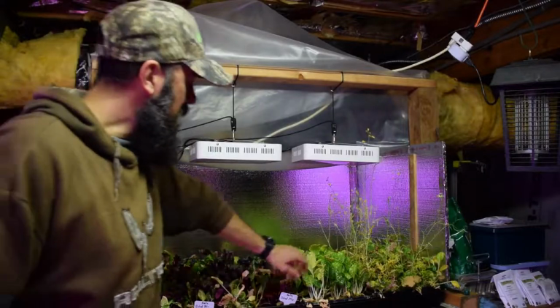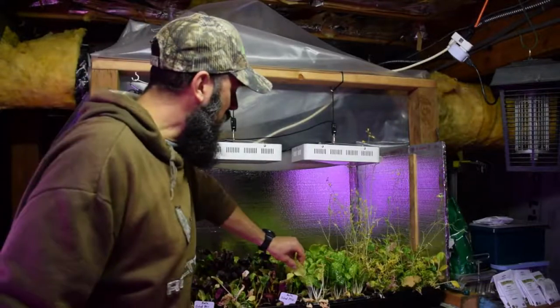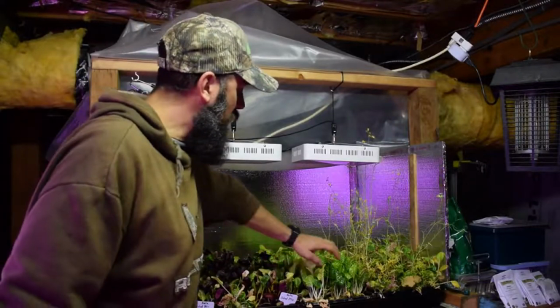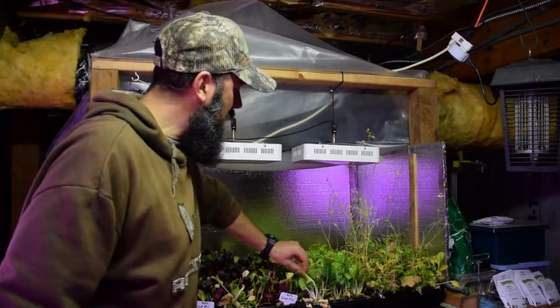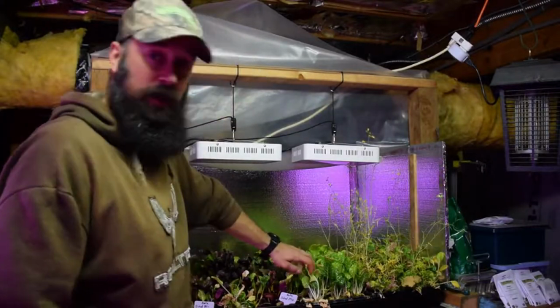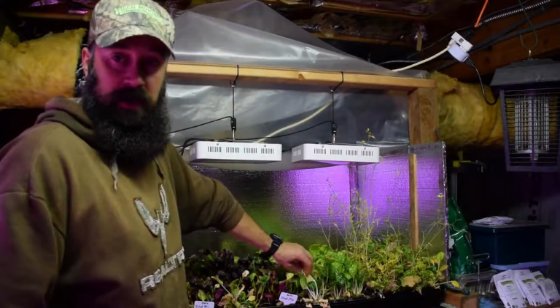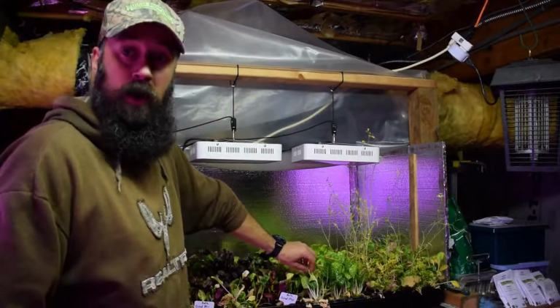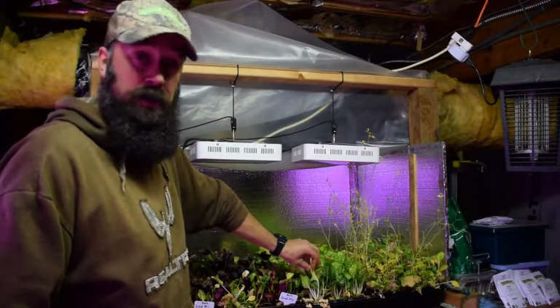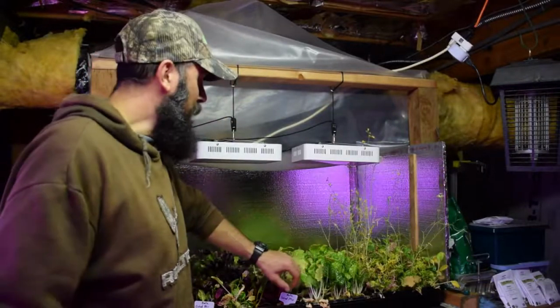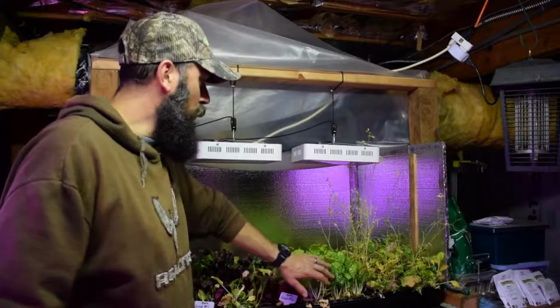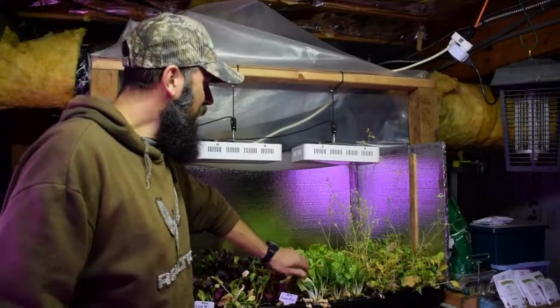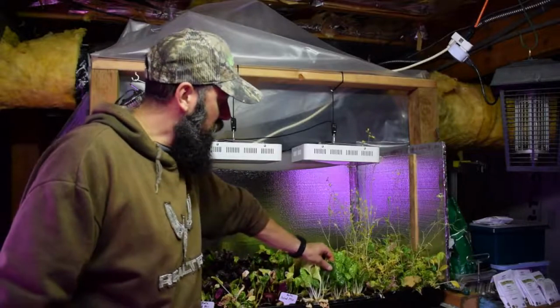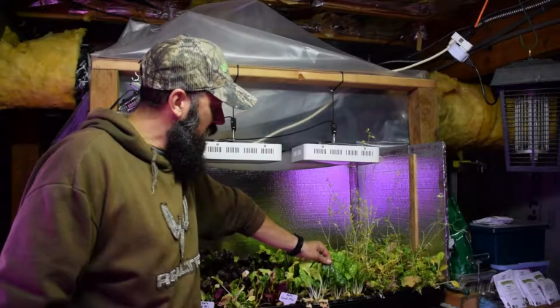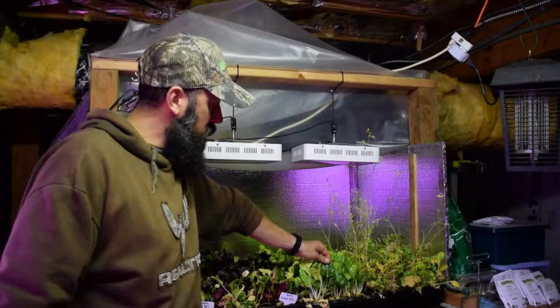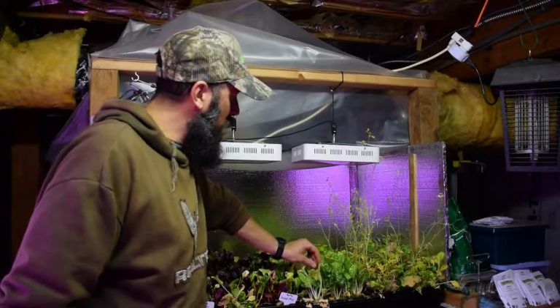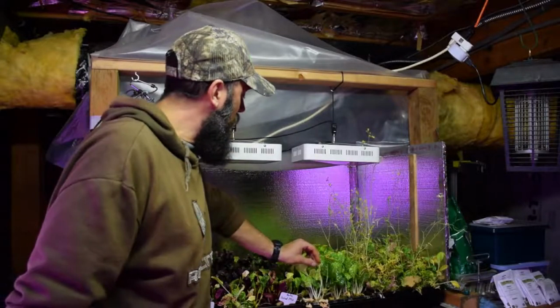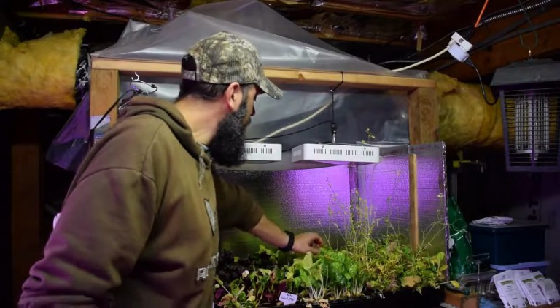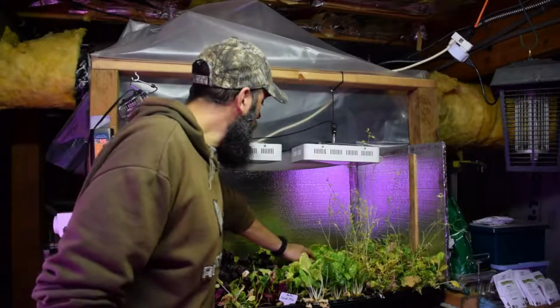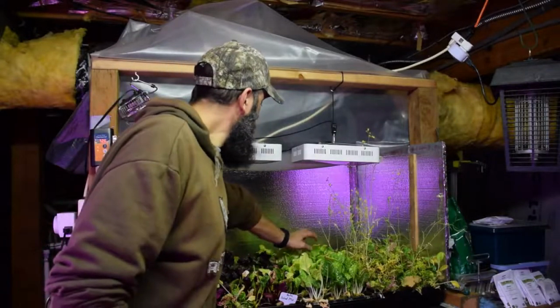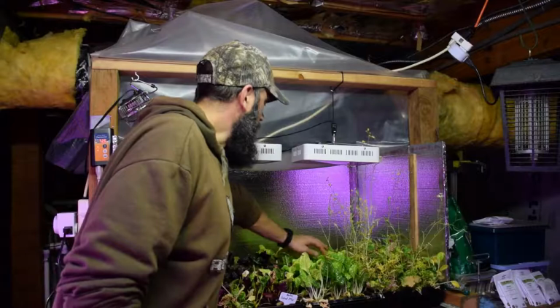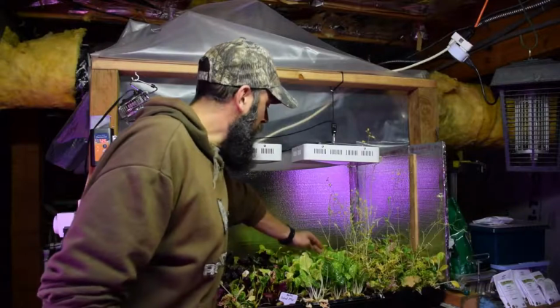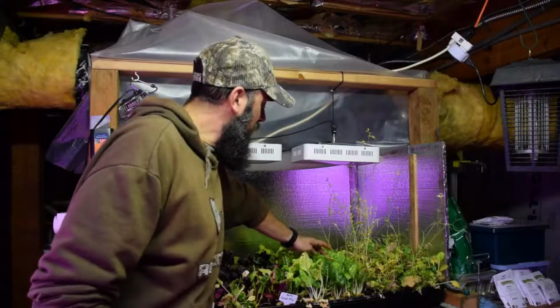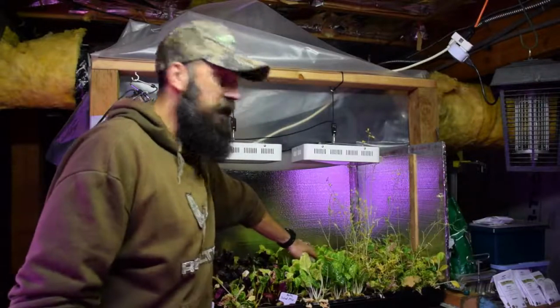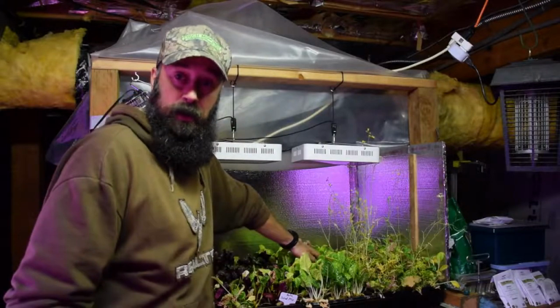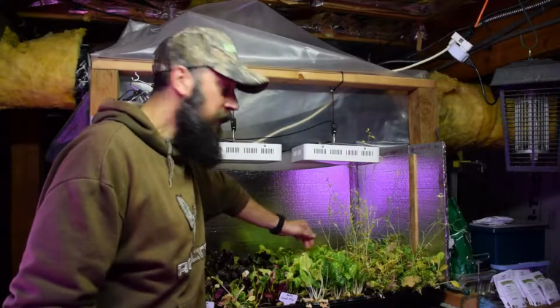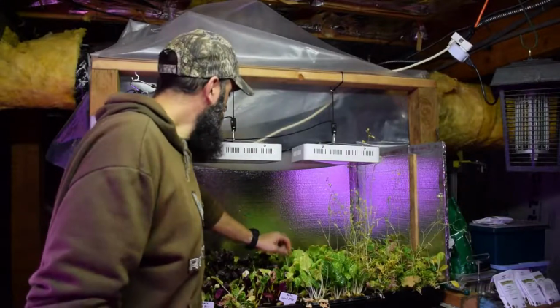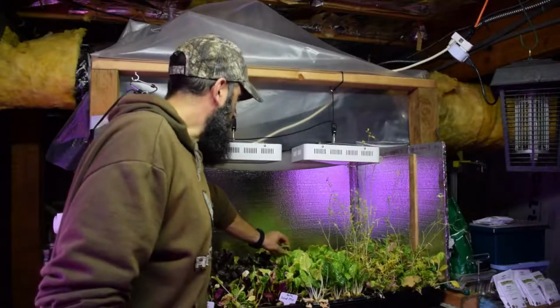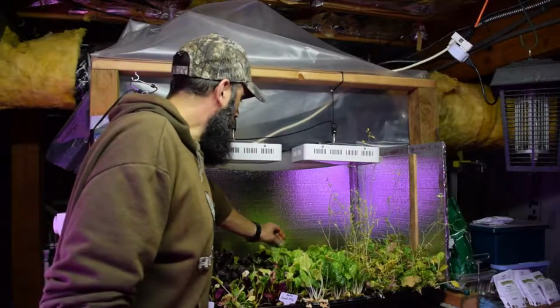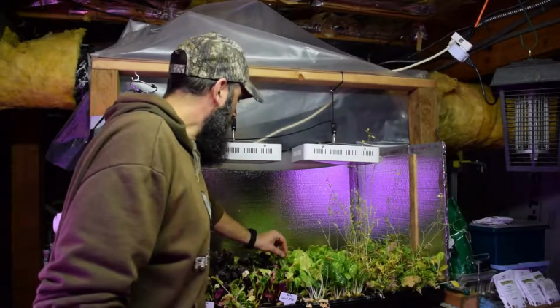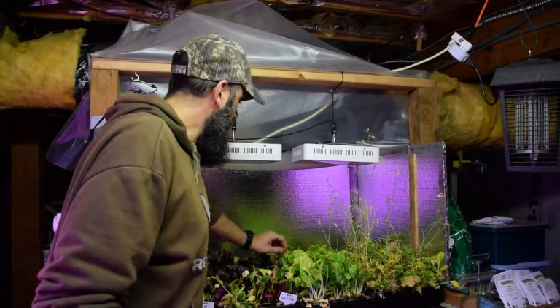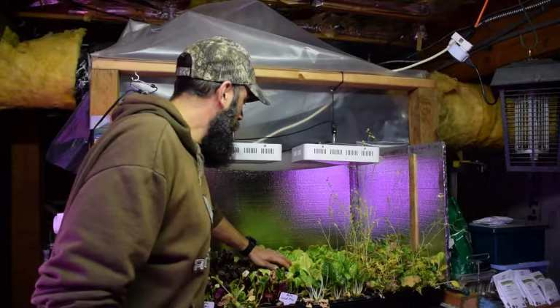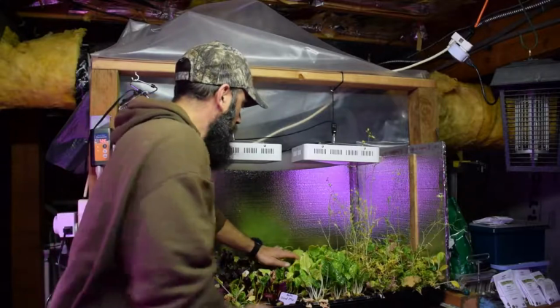This stuff I'm kind of letting grow back because it had a little water issue — it was a little too wet. As you can see, the leaves are starting to turn a really dark green for a lot of them. There's still some yellow ones in here. I'll probably just nip those out to give a little more access to the new growth of greens.